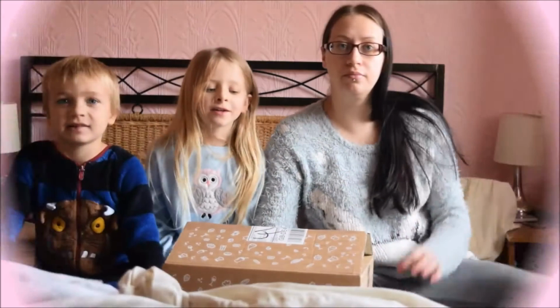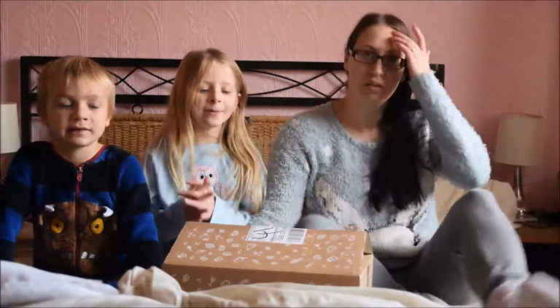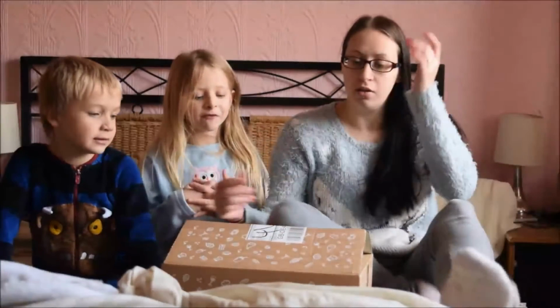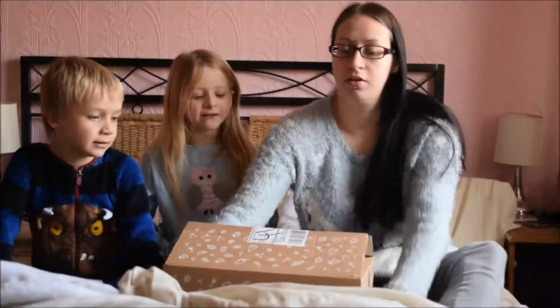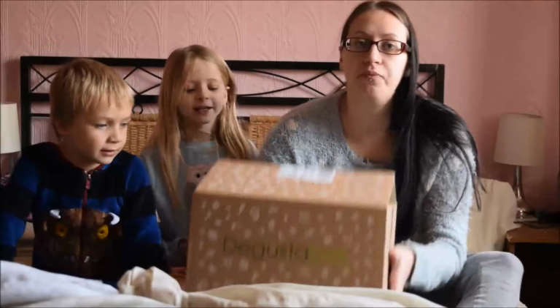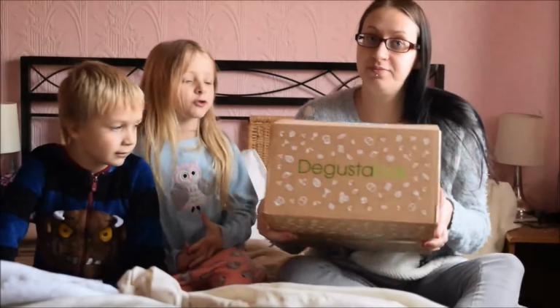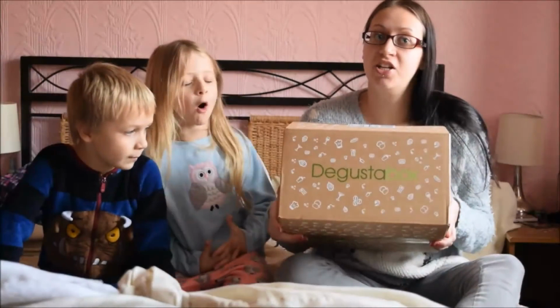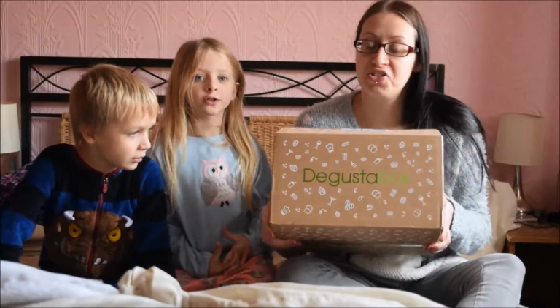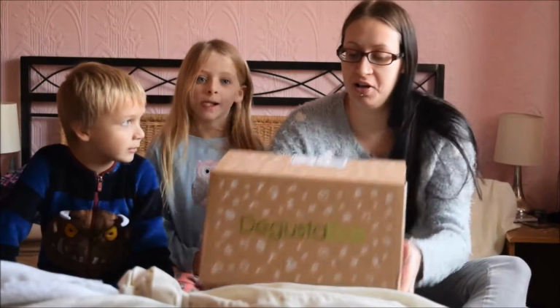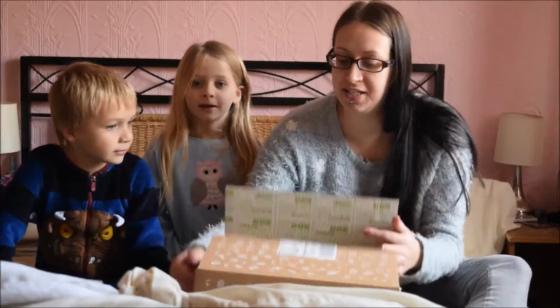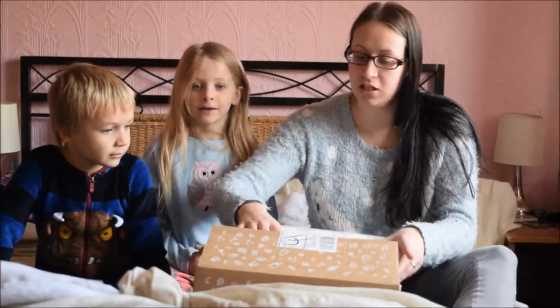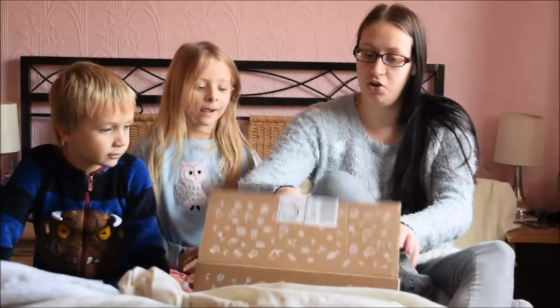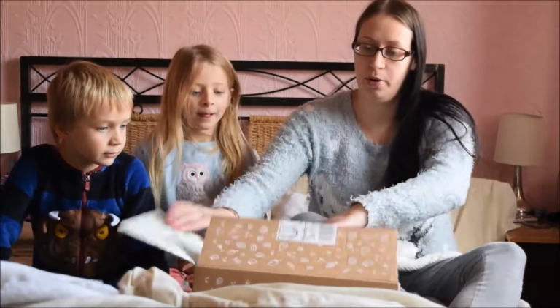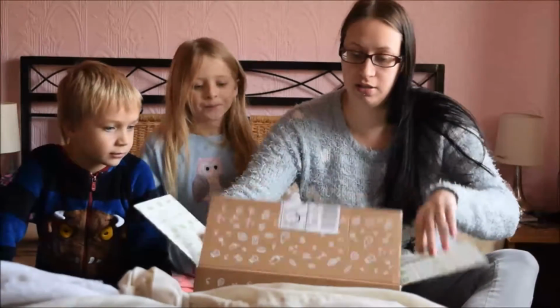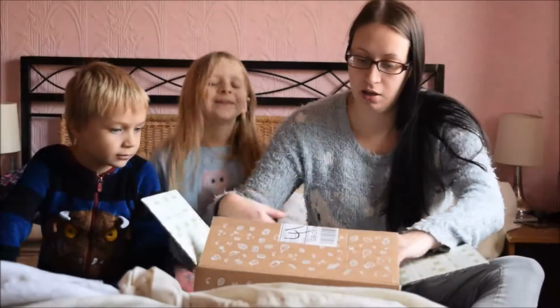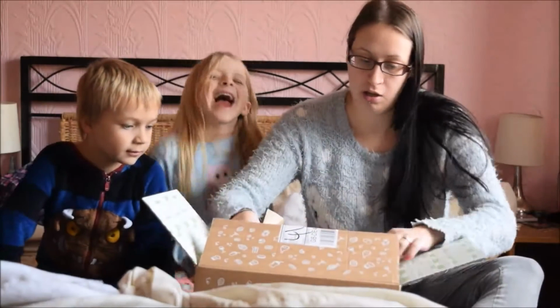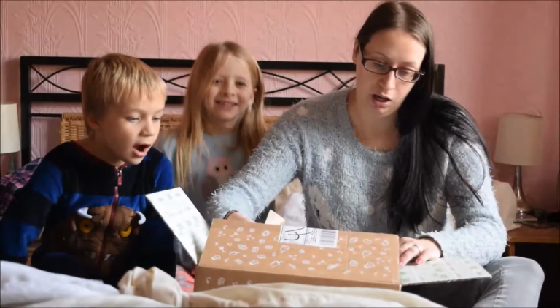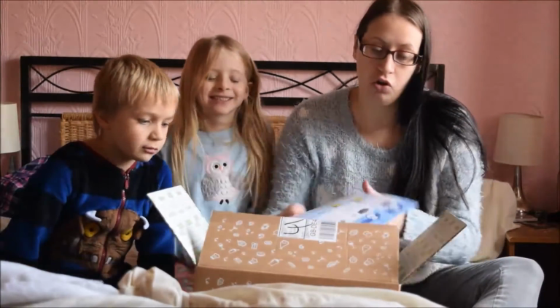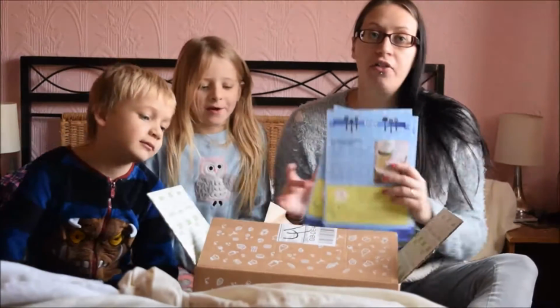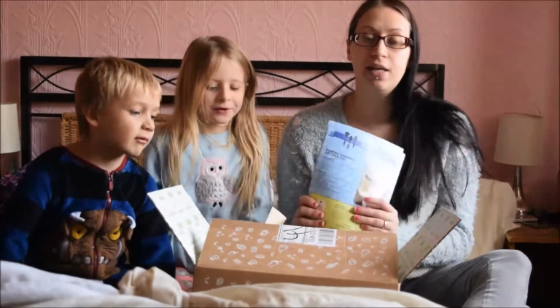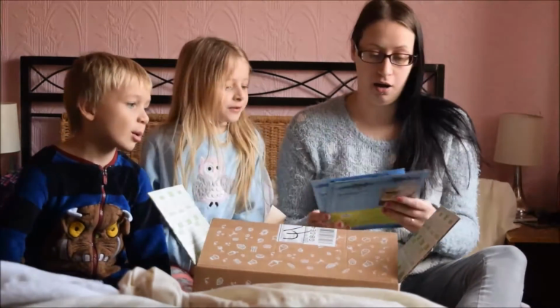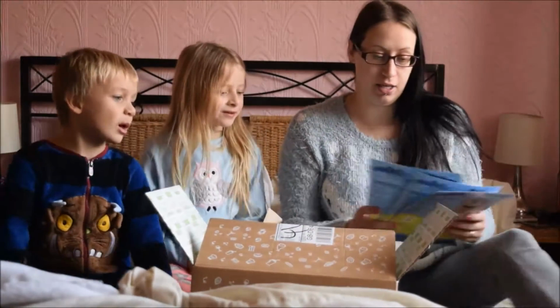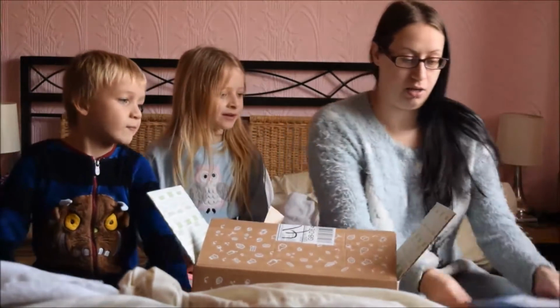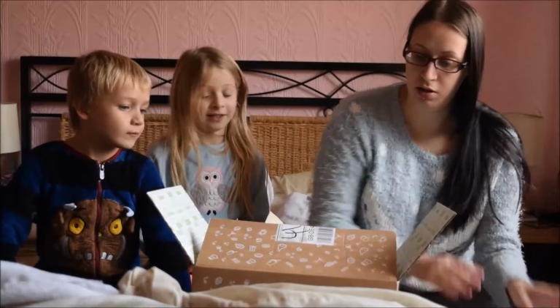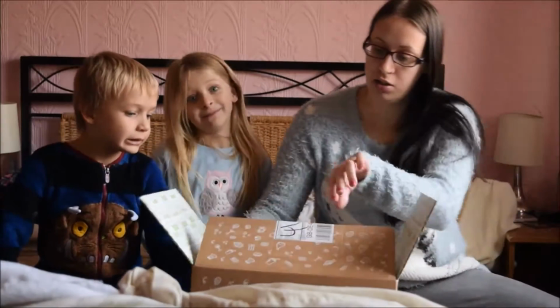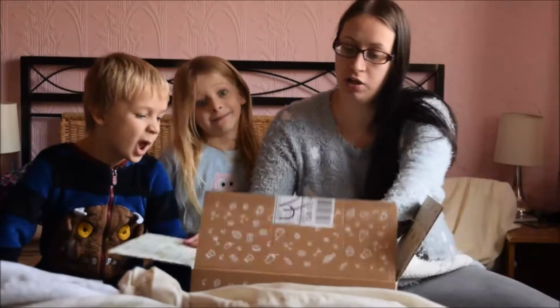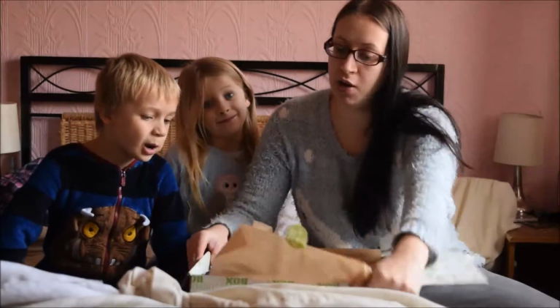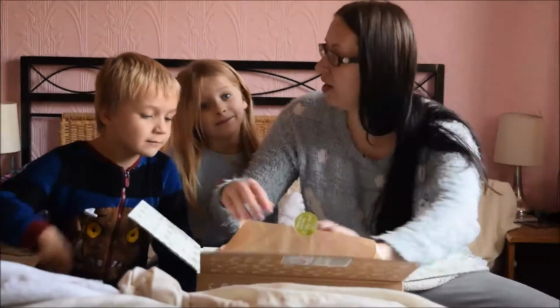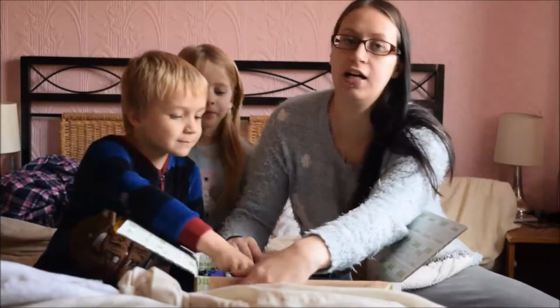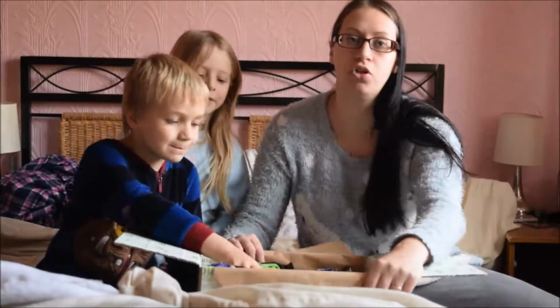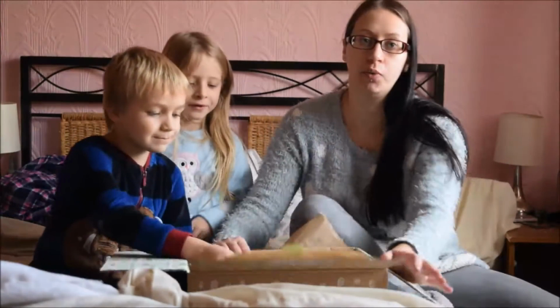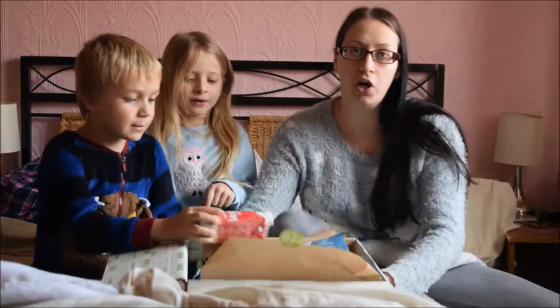Today we have received a DegustaBox. It's December's DegustaBox and it's called the winter box. So we're going to take one thing at a time and show you what we've got.